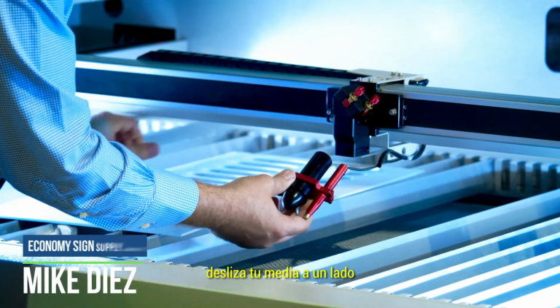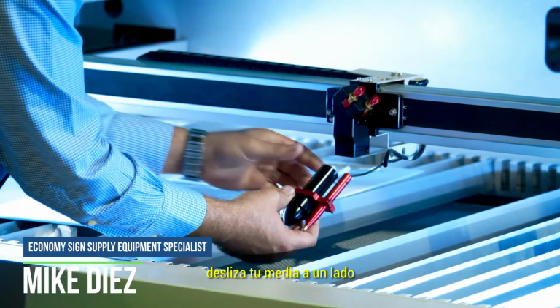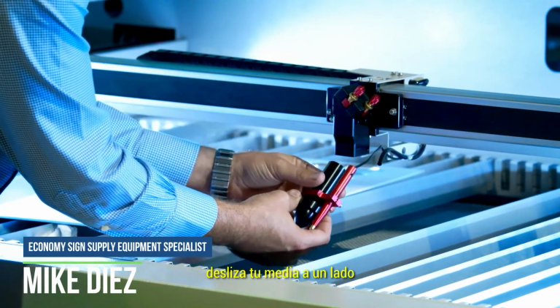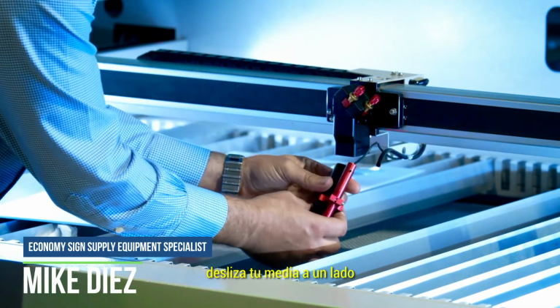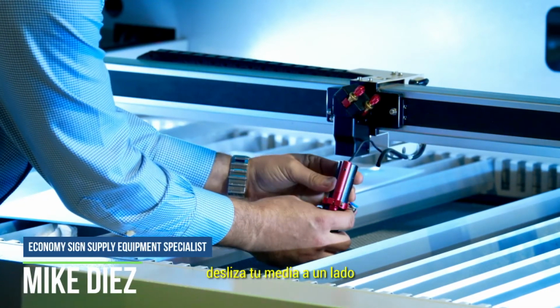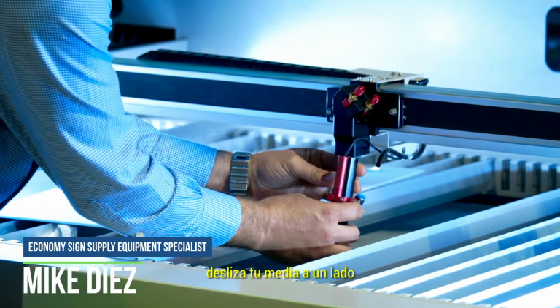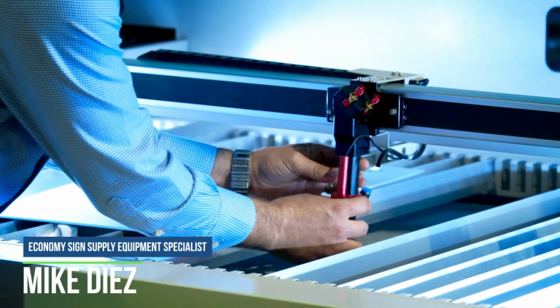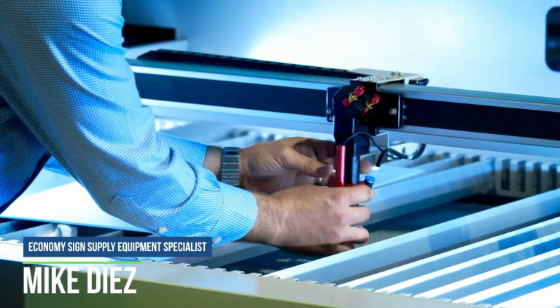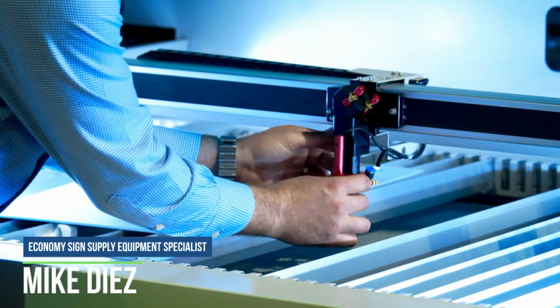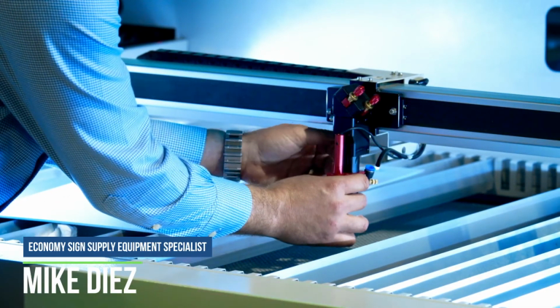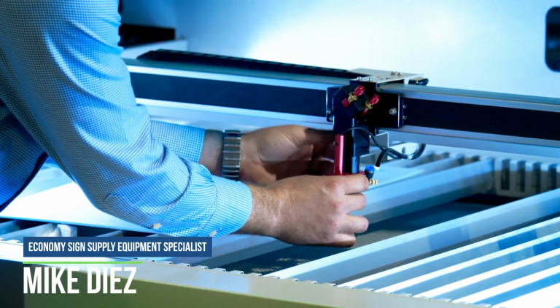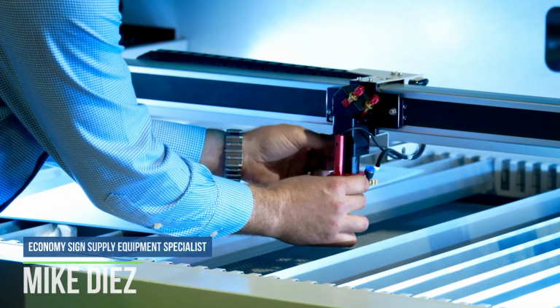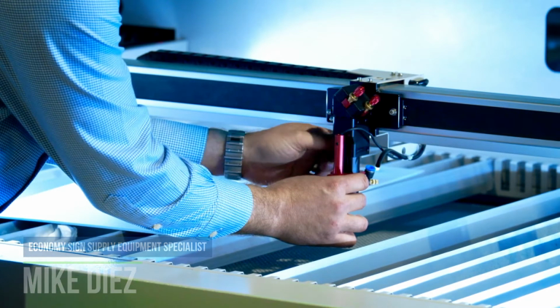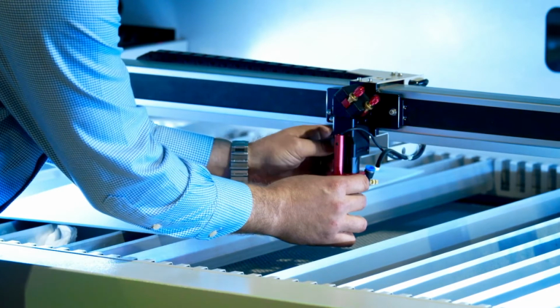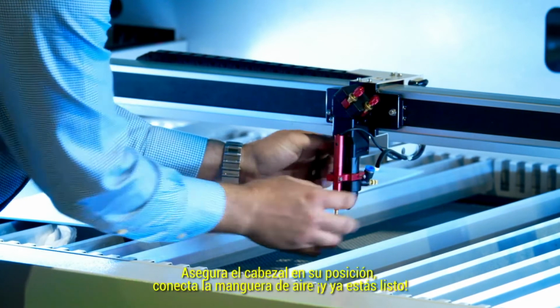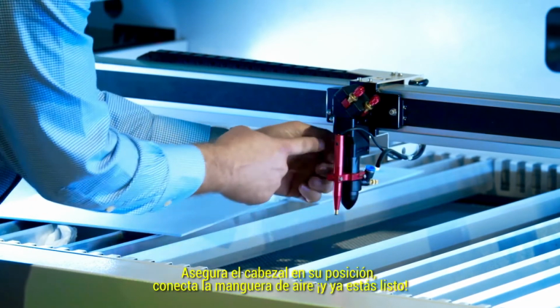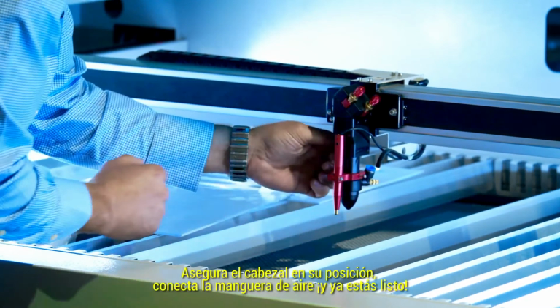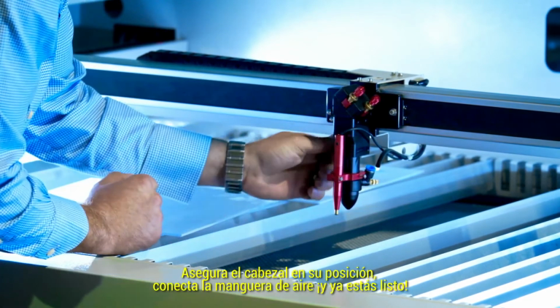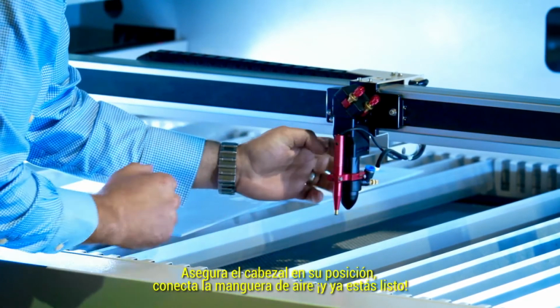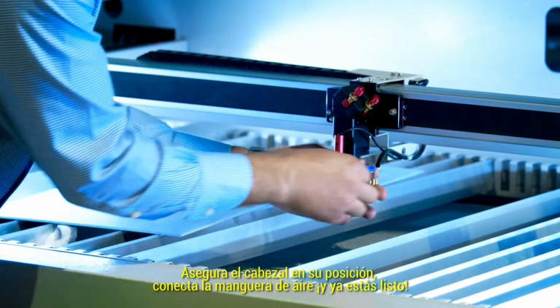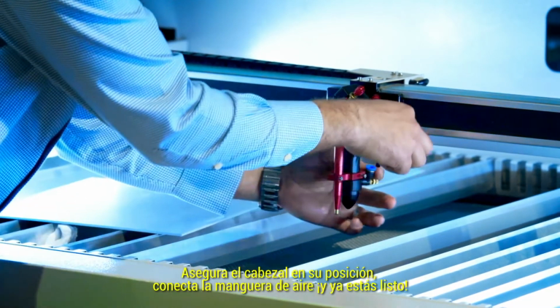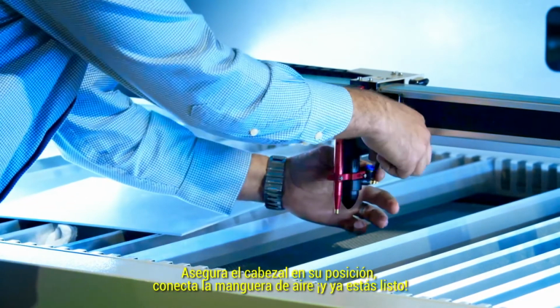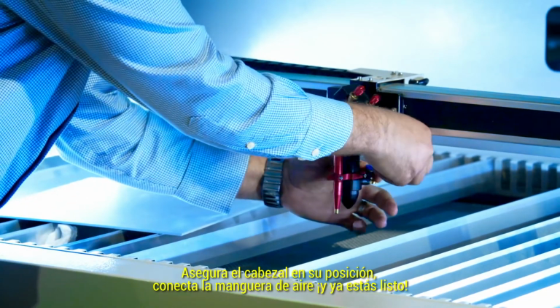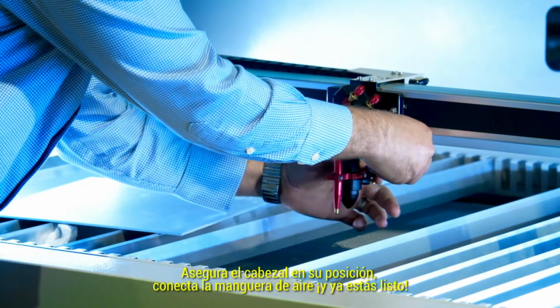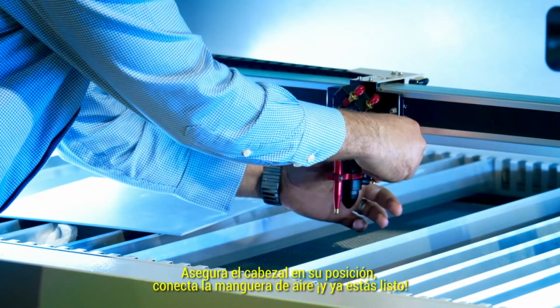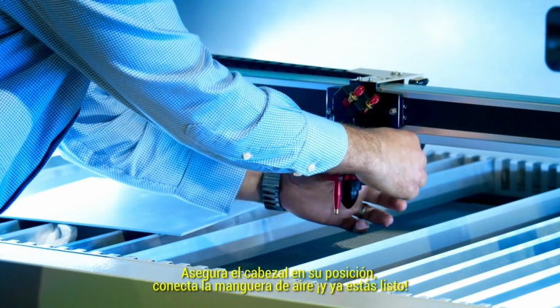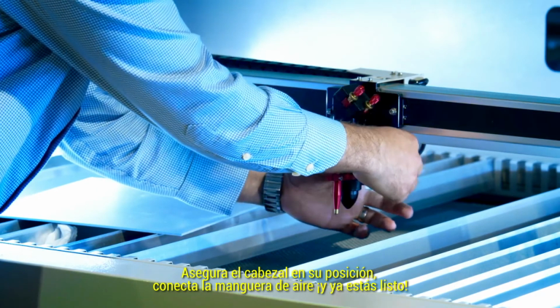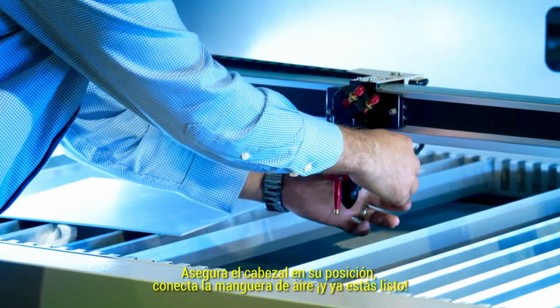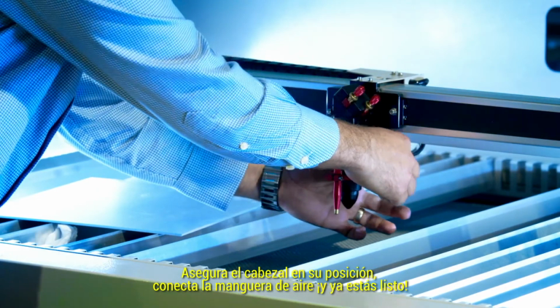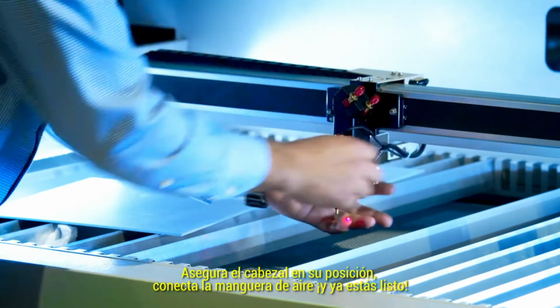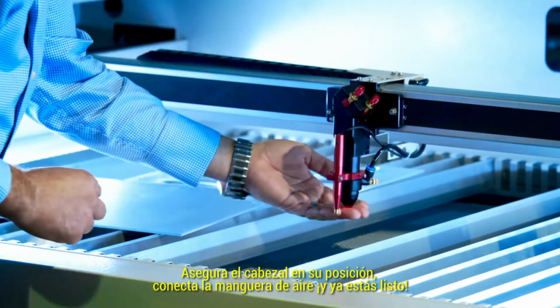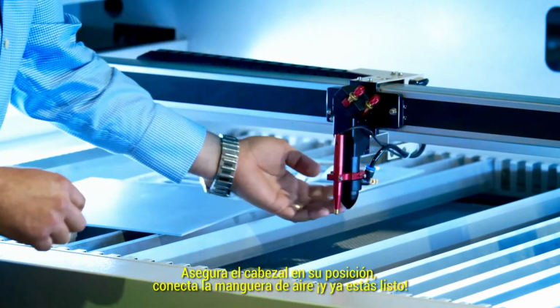Slide your media out of the way, lock your laser head back into position, connect your air hose, and you're back in business.